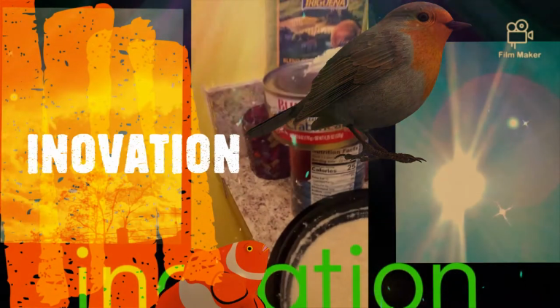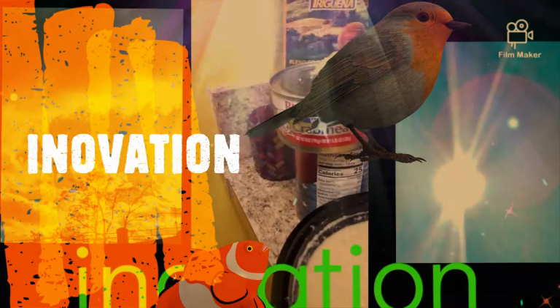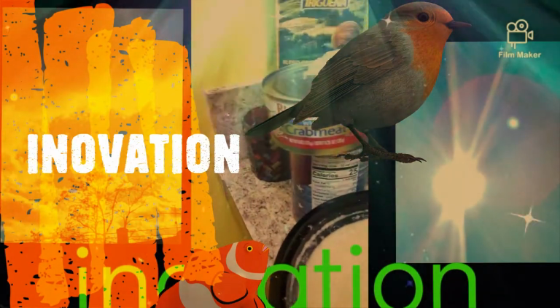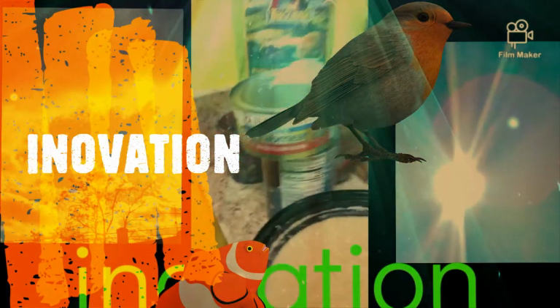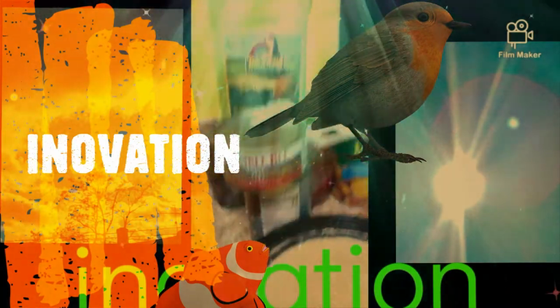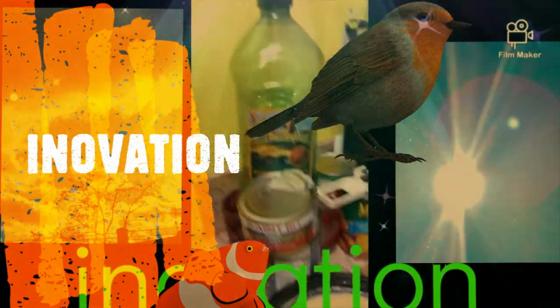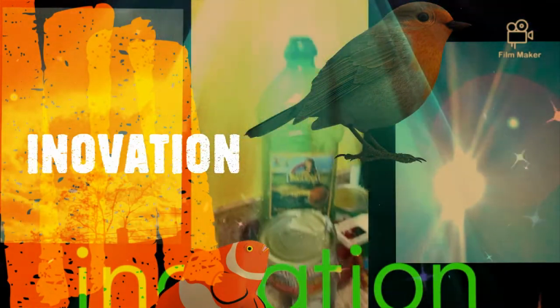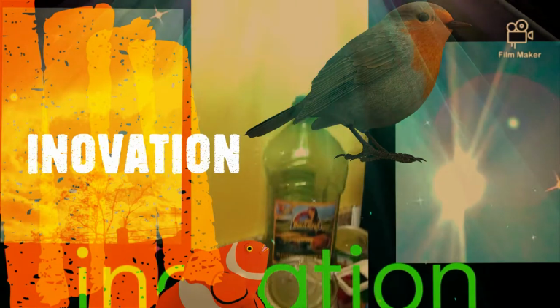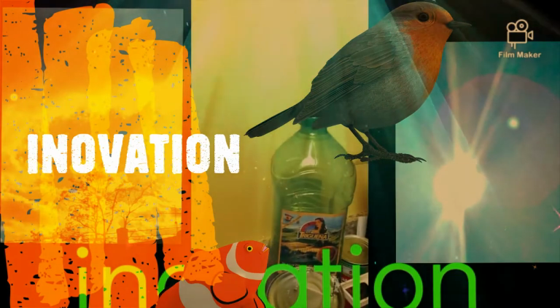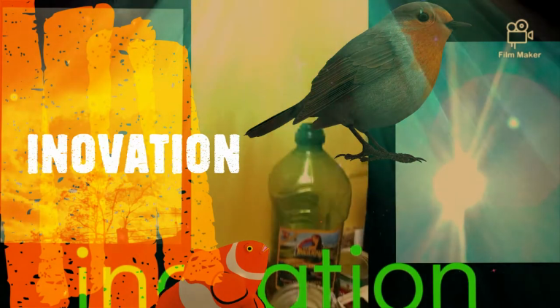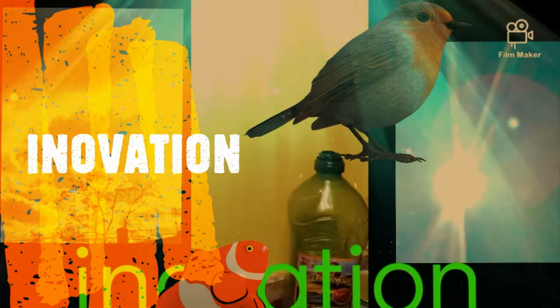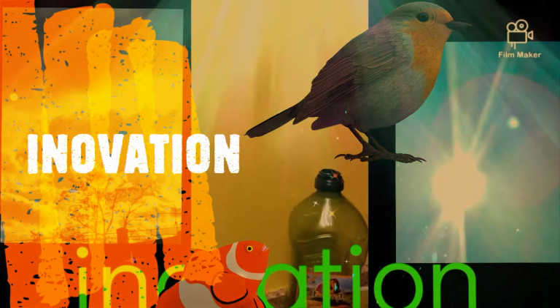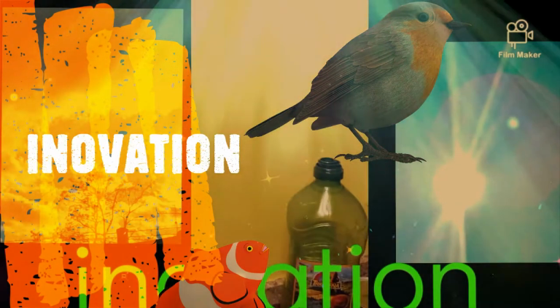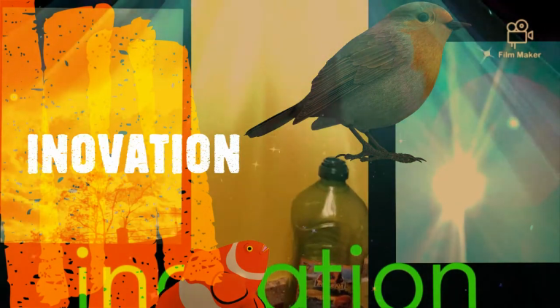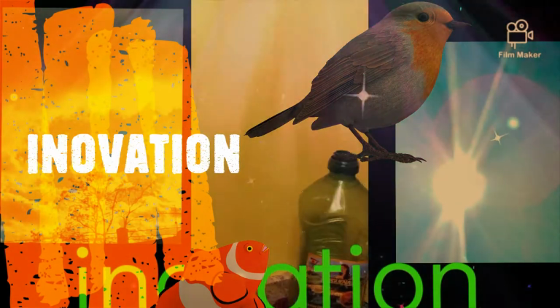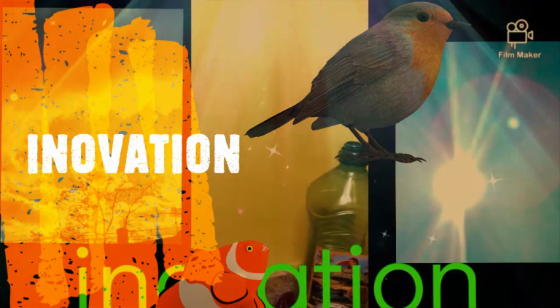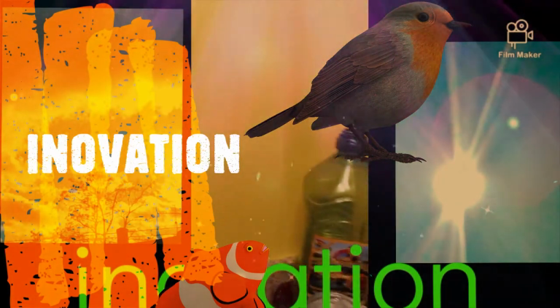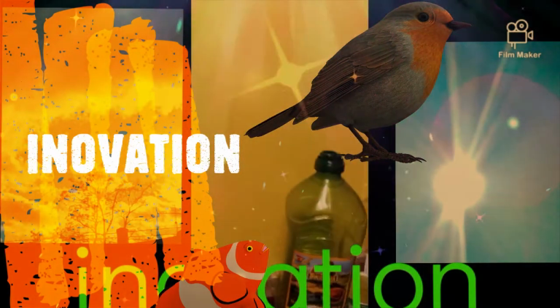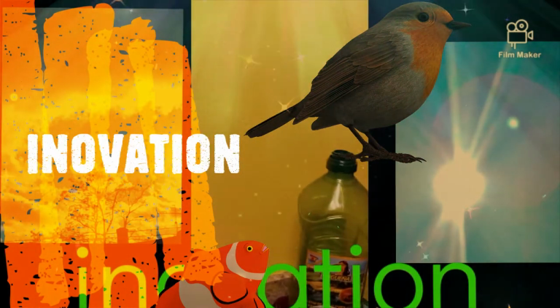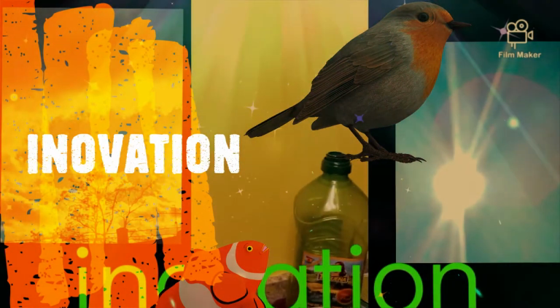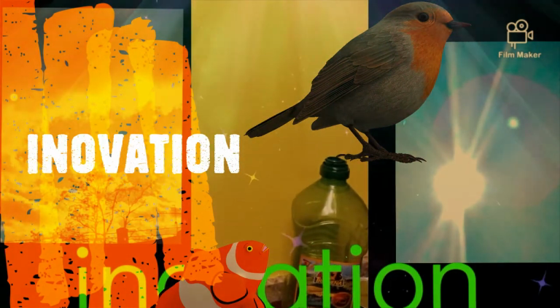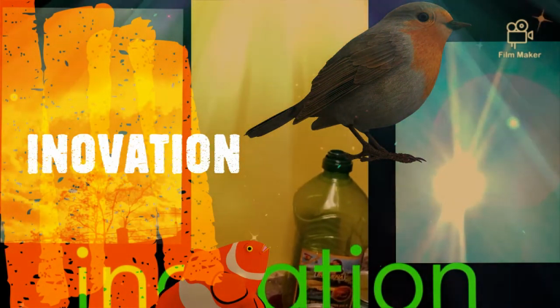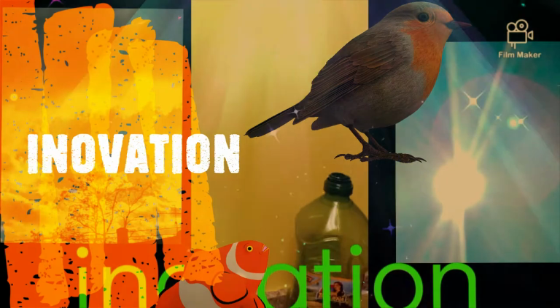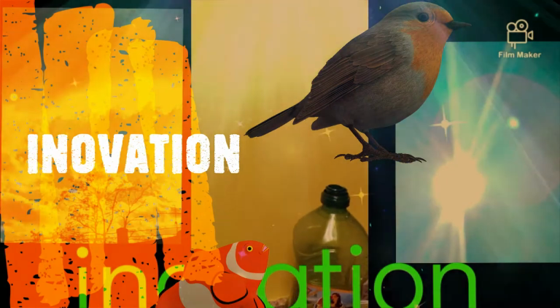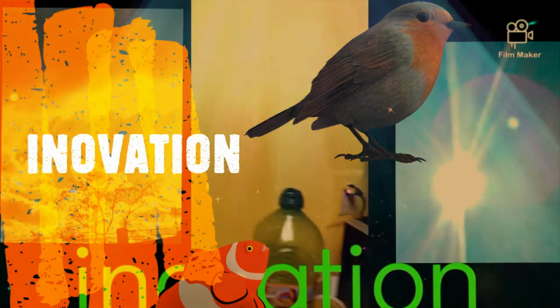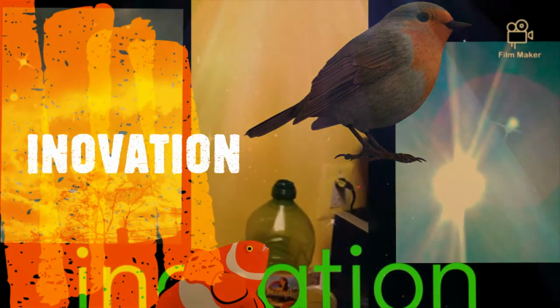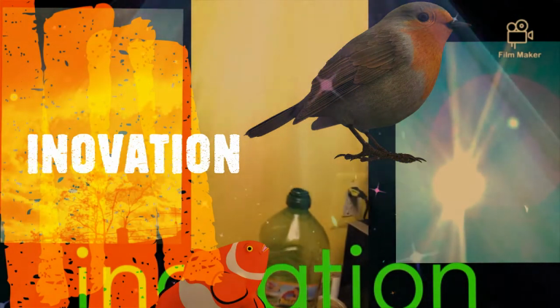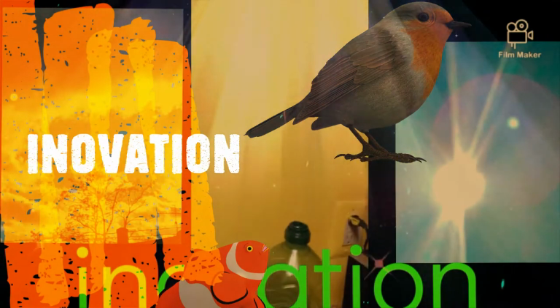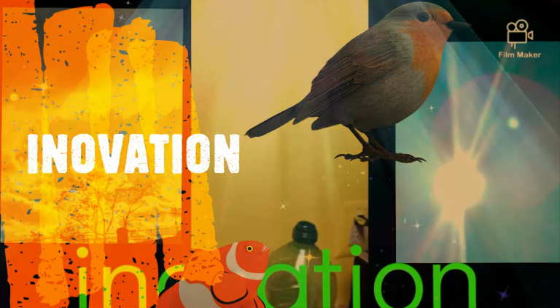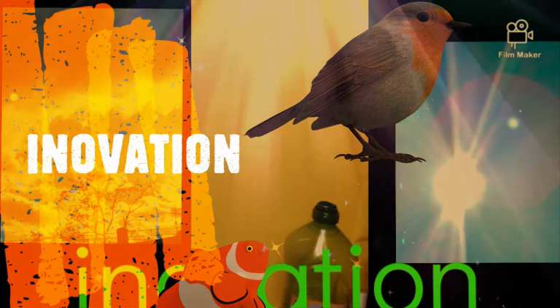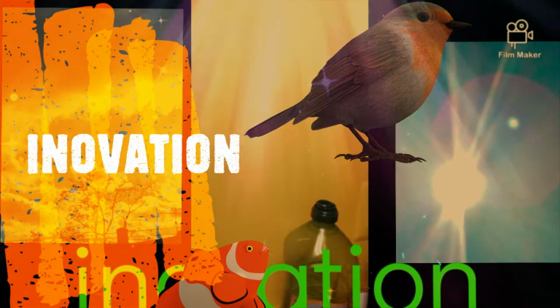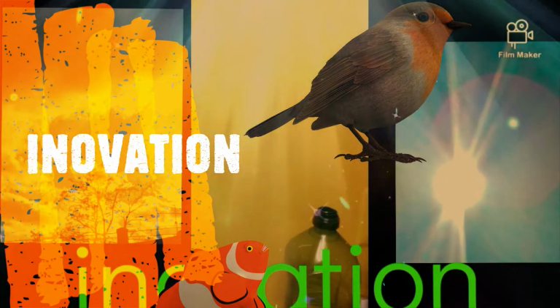In the oven I put a Pyrex glass bread pan — or meatloaf pan, whatever you want to call it. Now this is a two-in-one video.